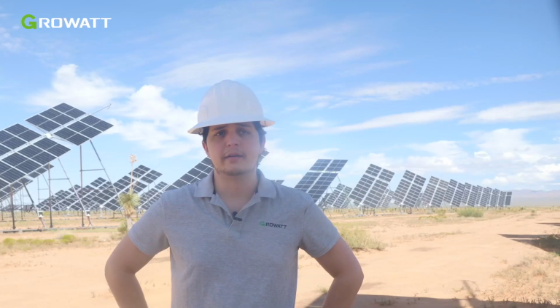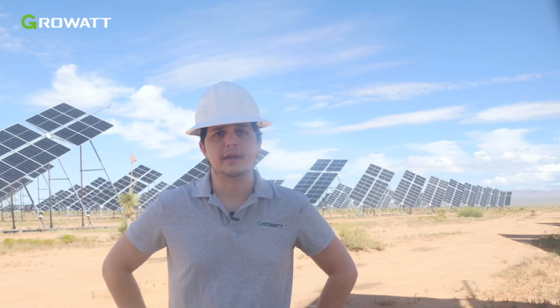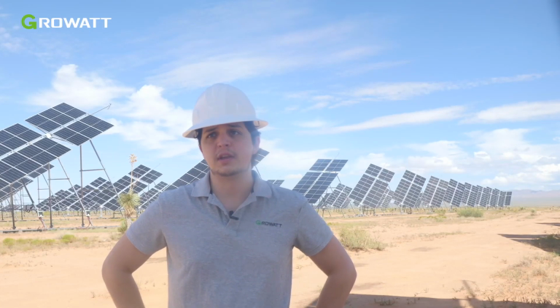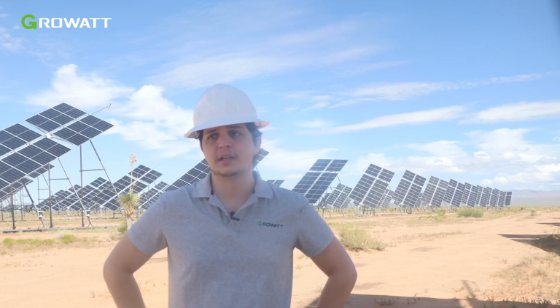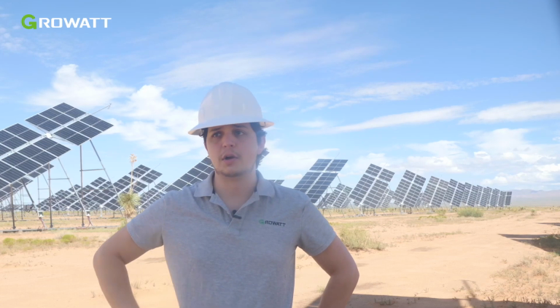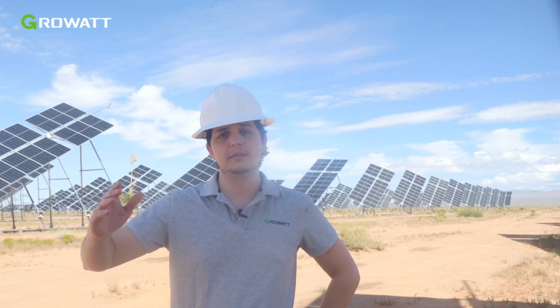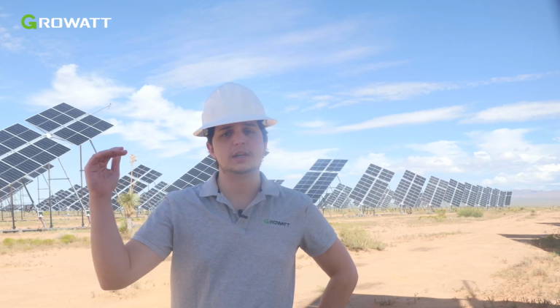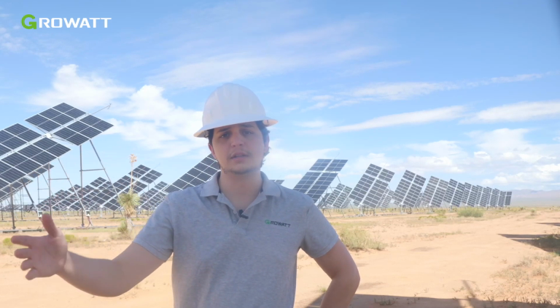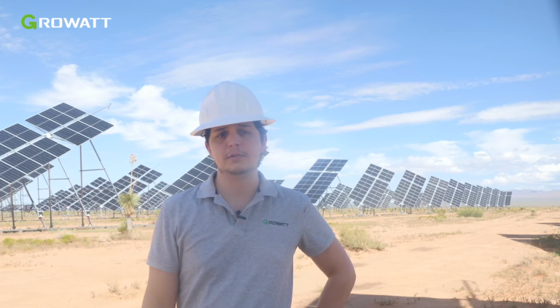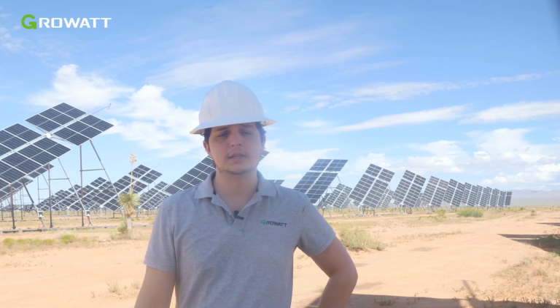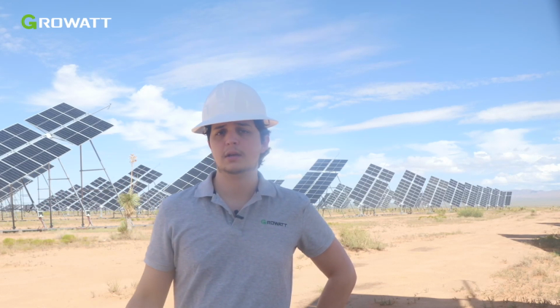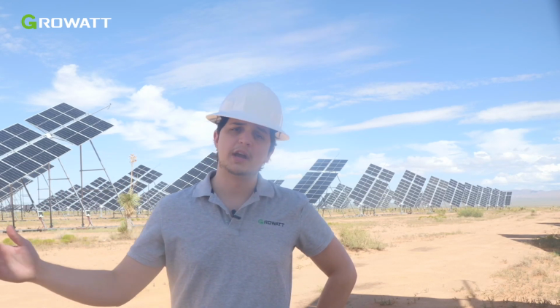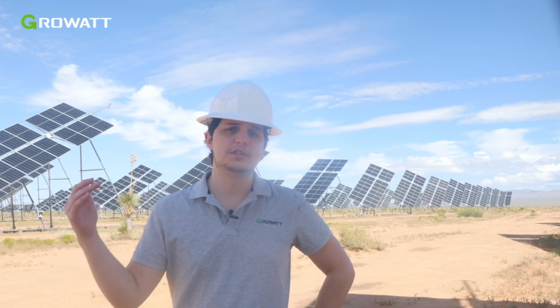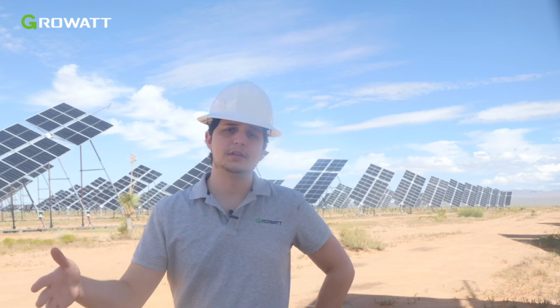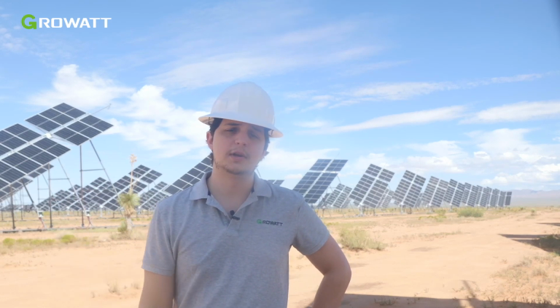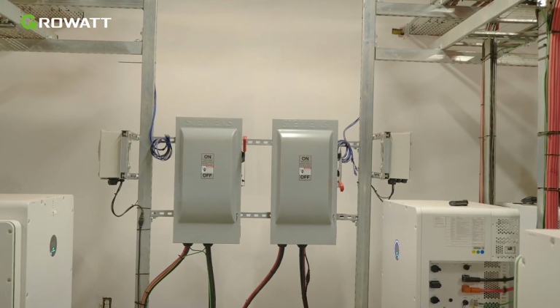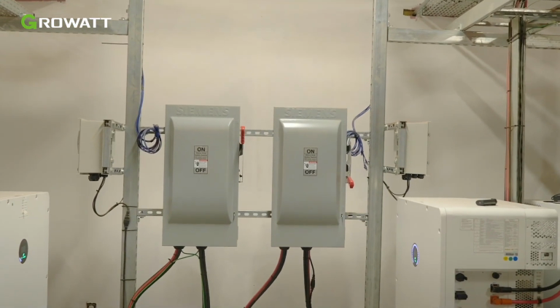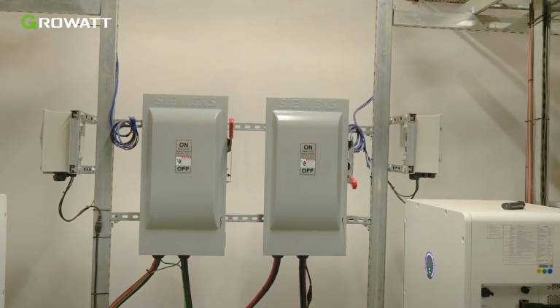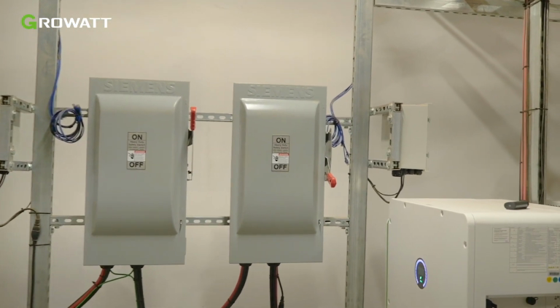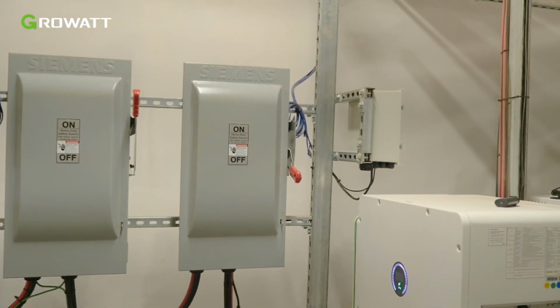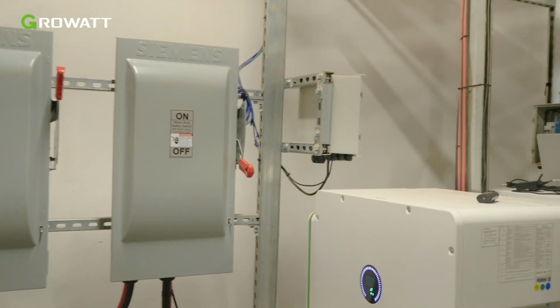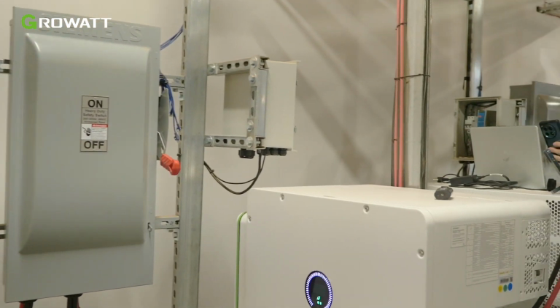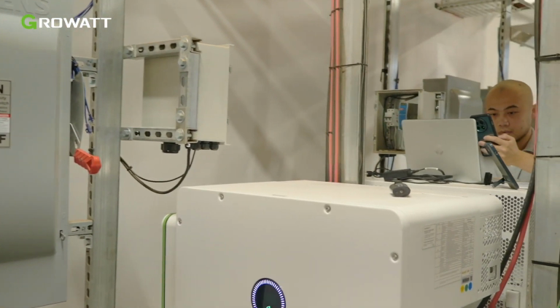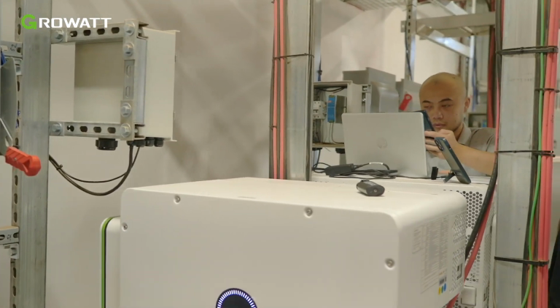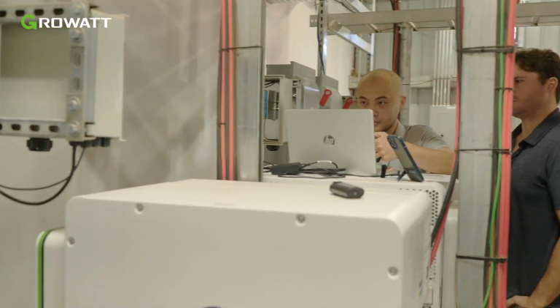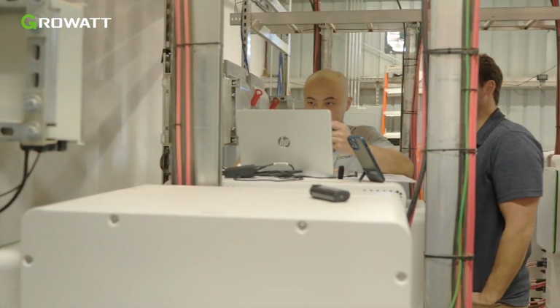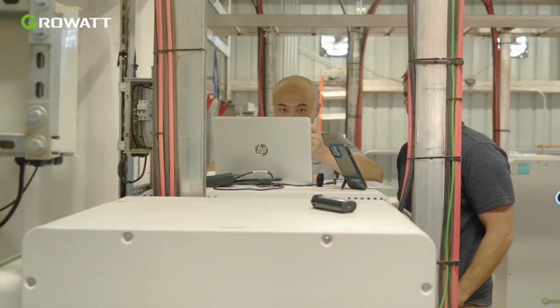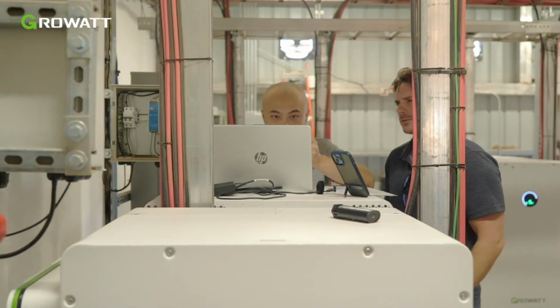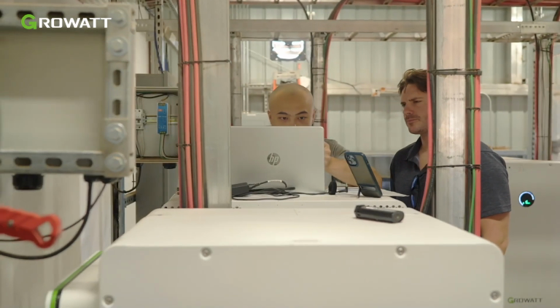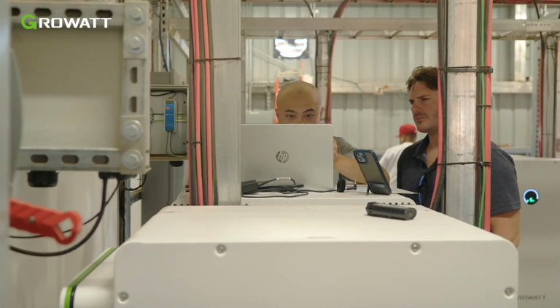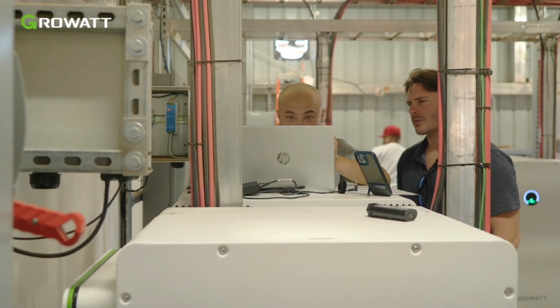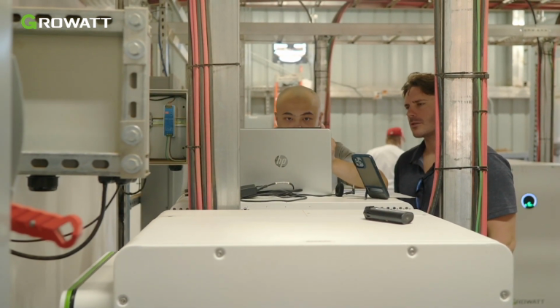Everything connects — all your PV connects directly to your WIT, your batteries connect directly to your WIT, it's all plug and play, it's all monitored by the same inverter and the same platform. Commissioning is easy and quick because of it.